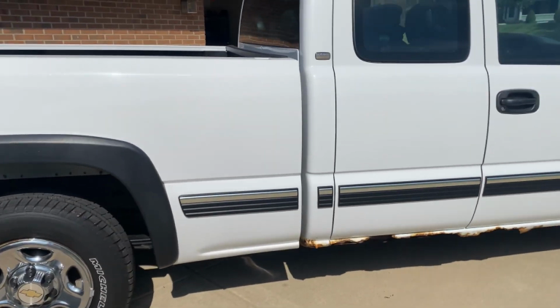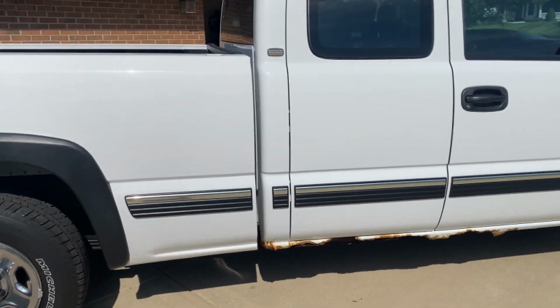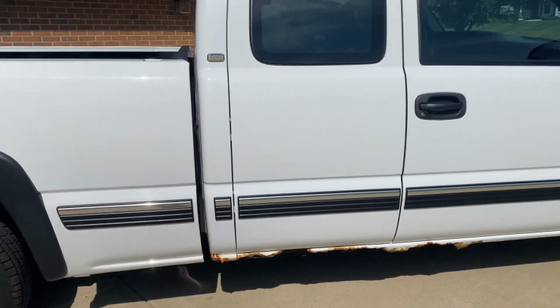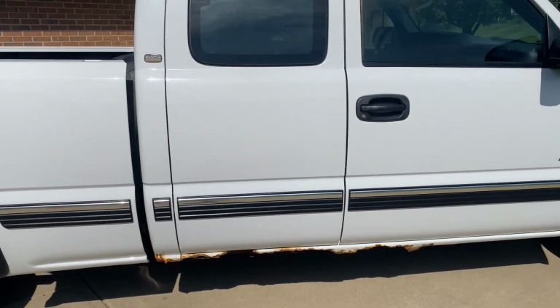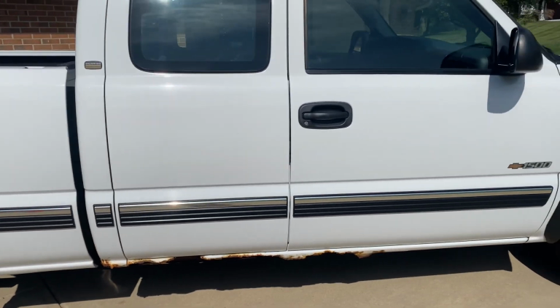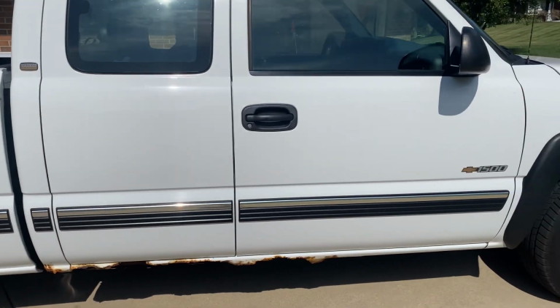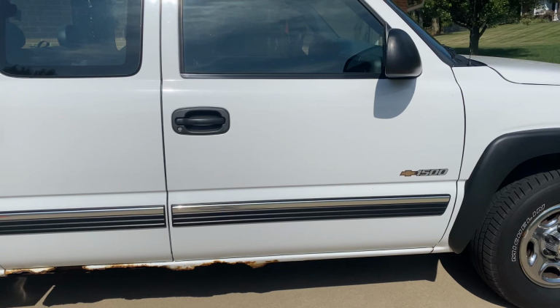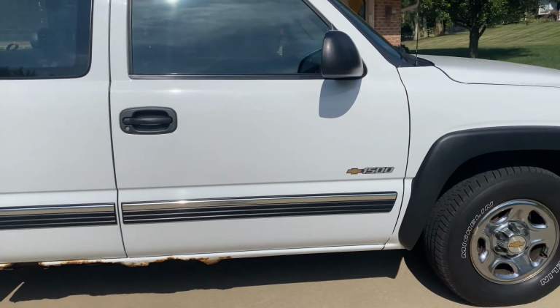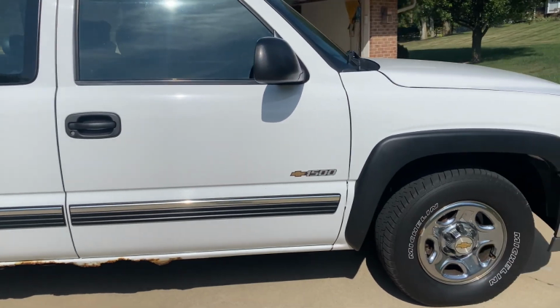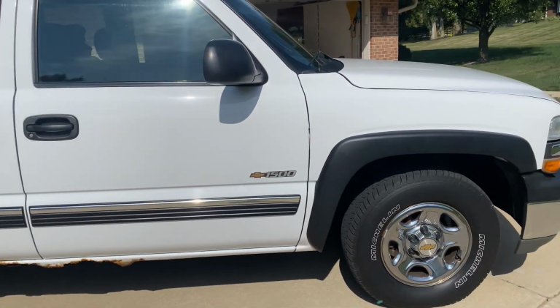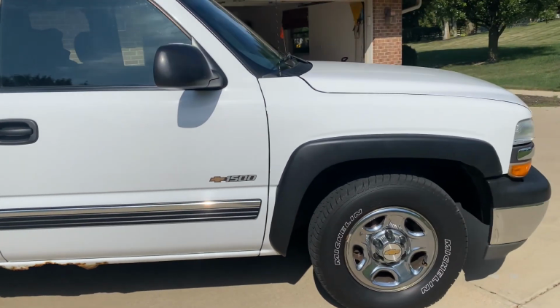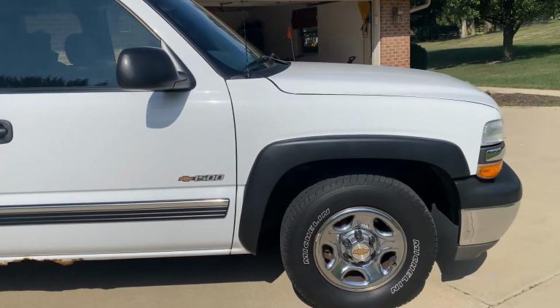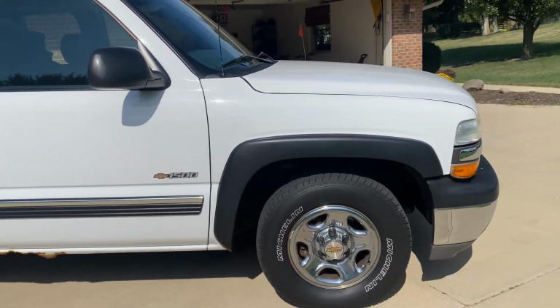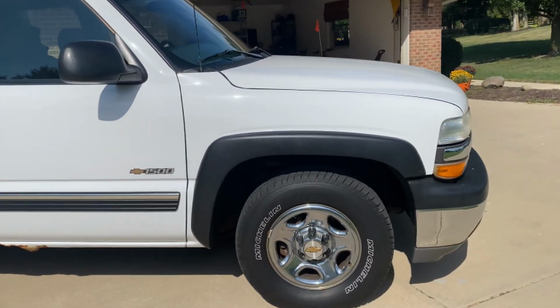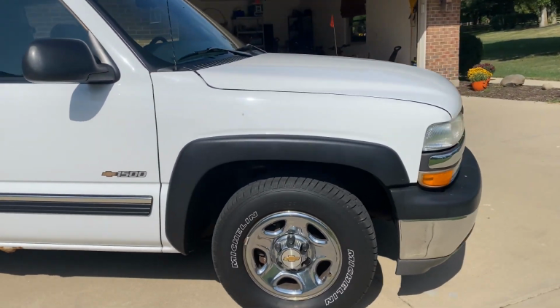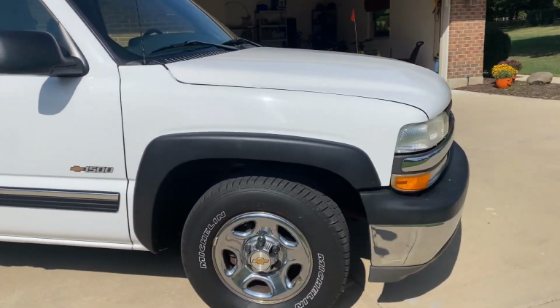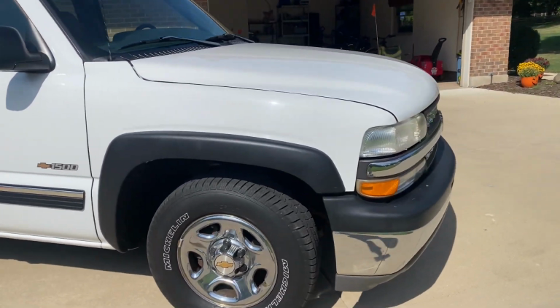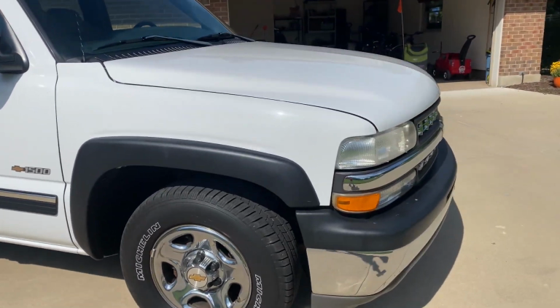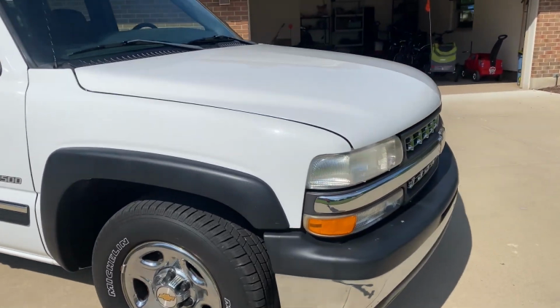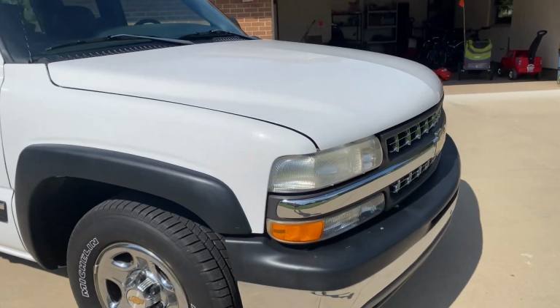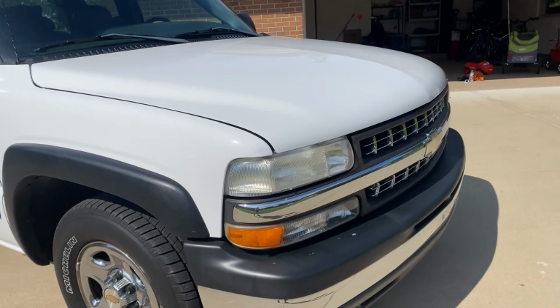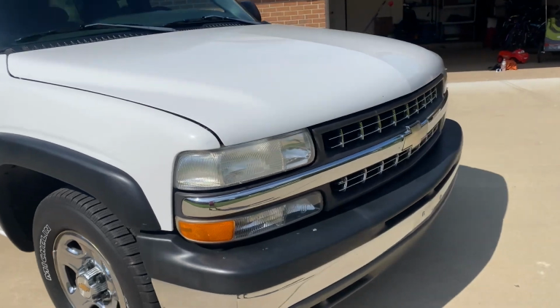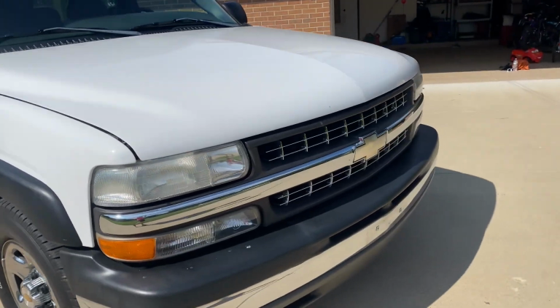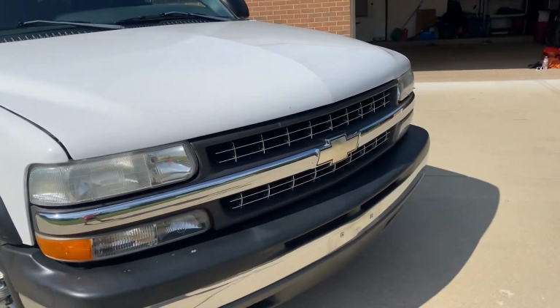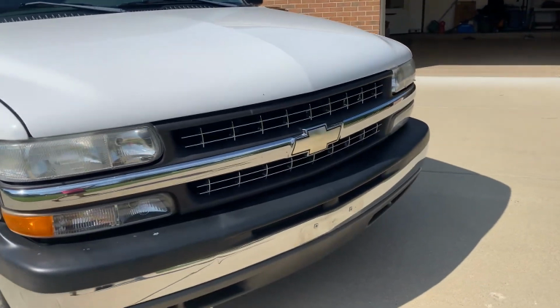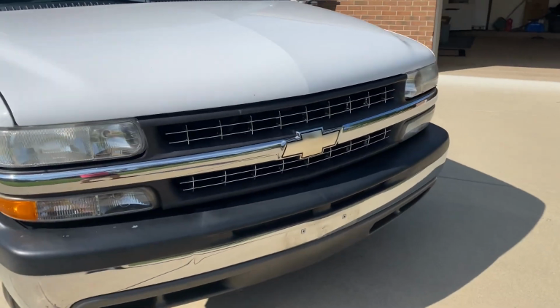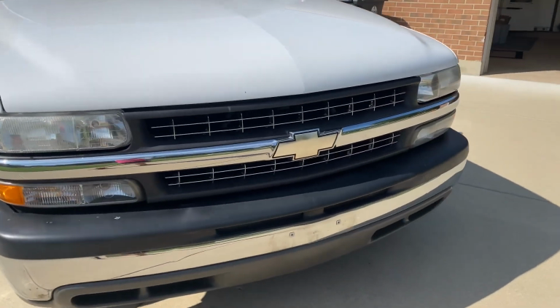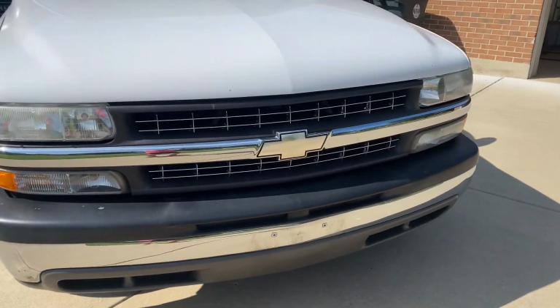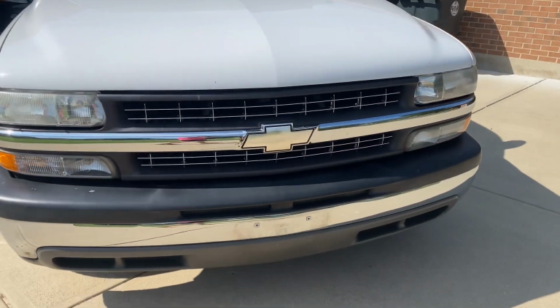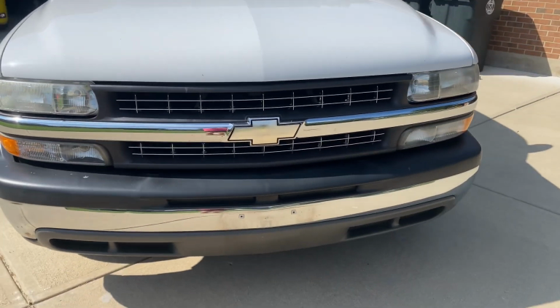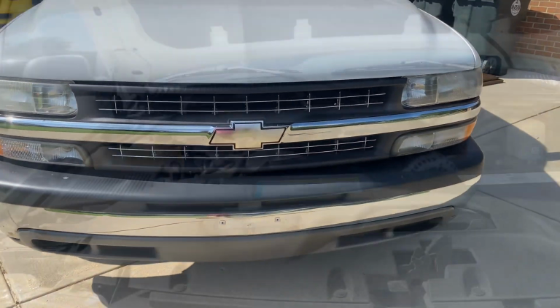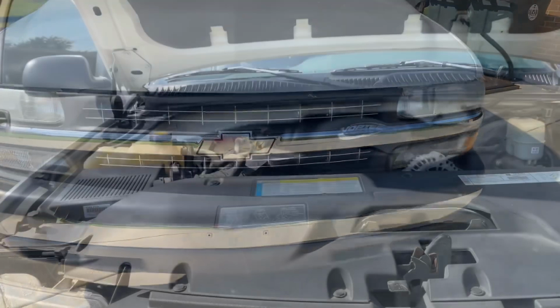I'm really enjoying it so far. I've been driving it for about two days now, kind of as my daily. The motor on it is the 5.3-liter Chevy Vortec motor and it runs real fast.